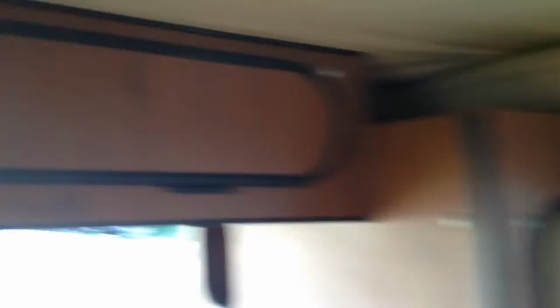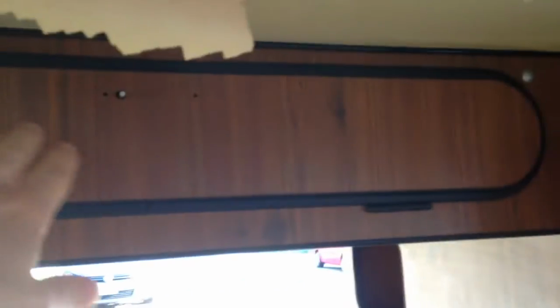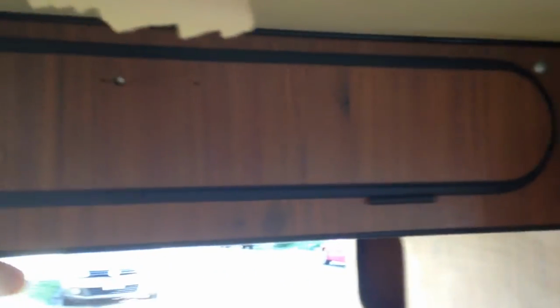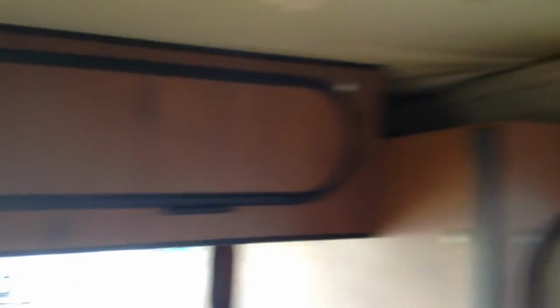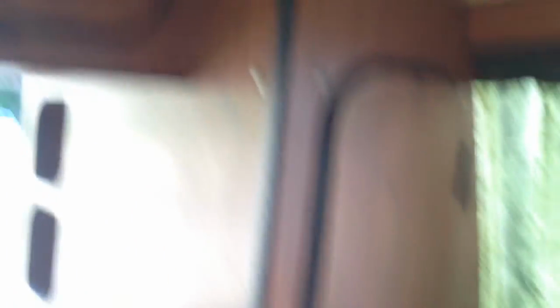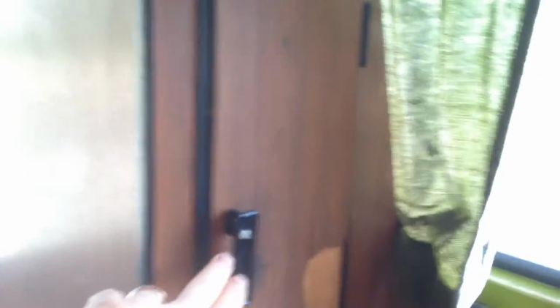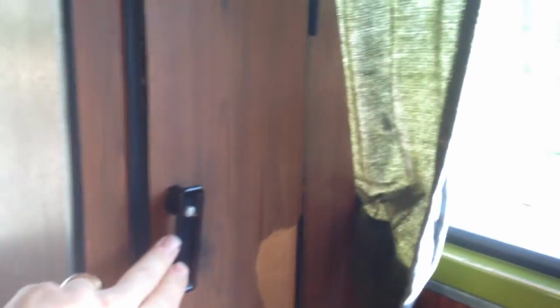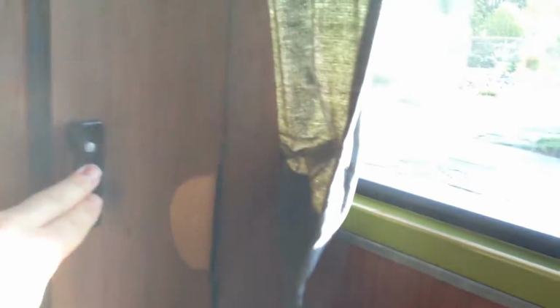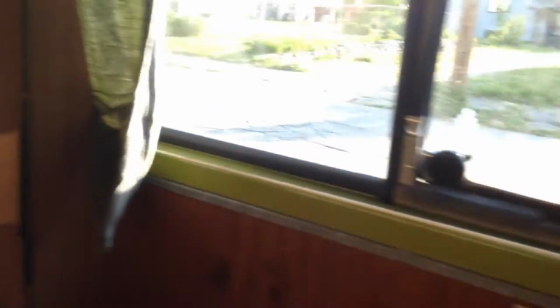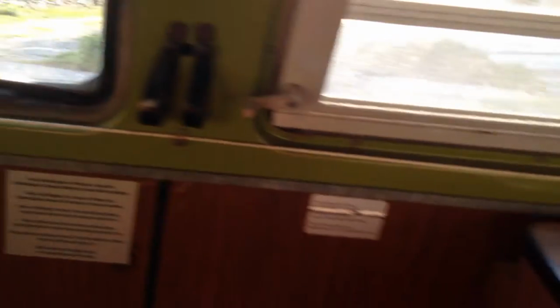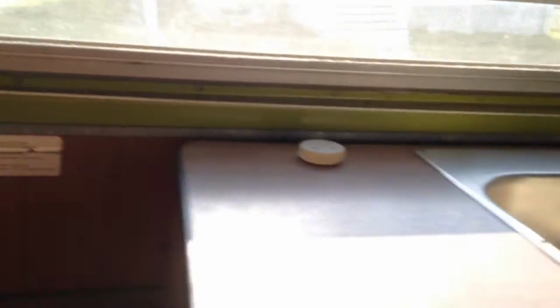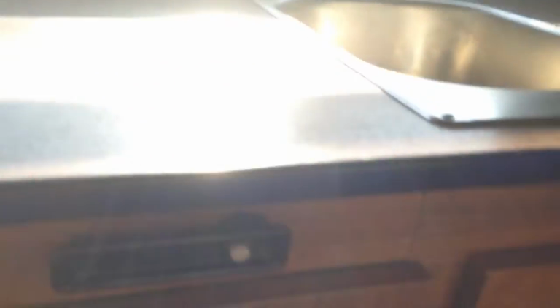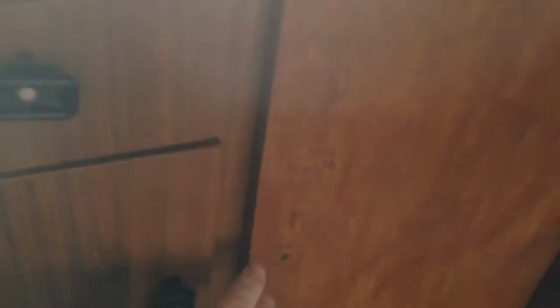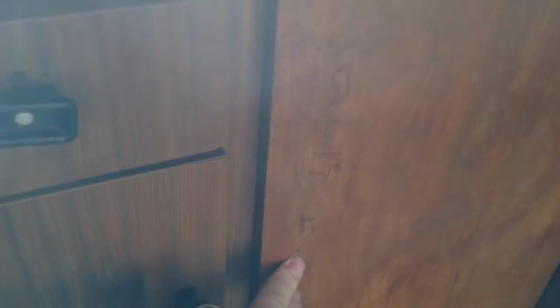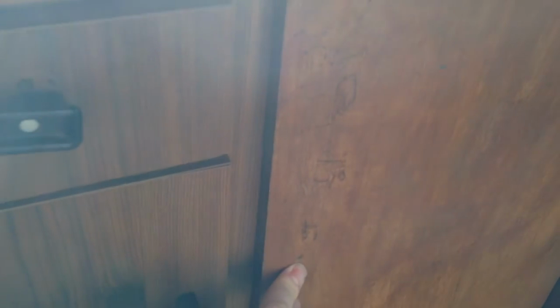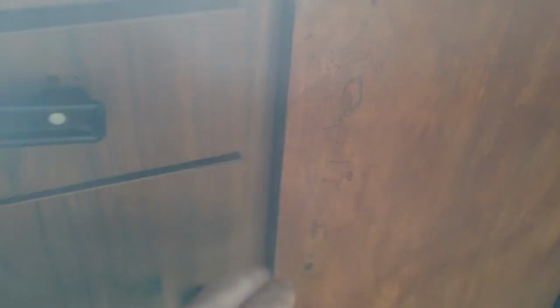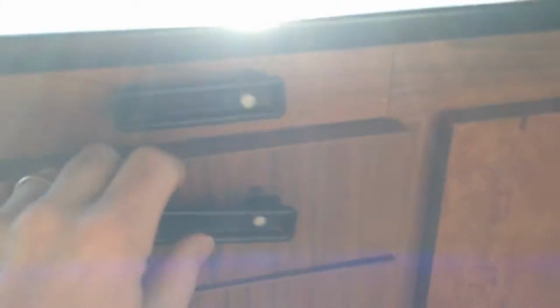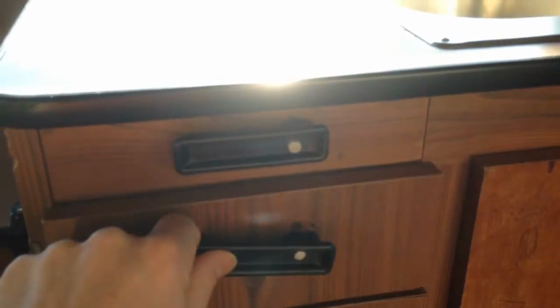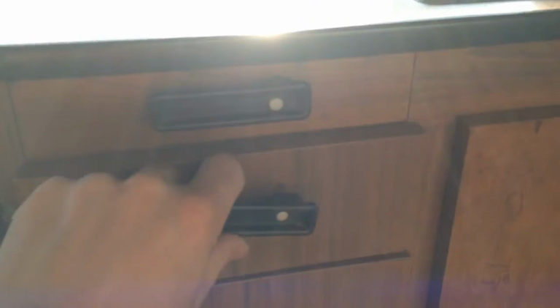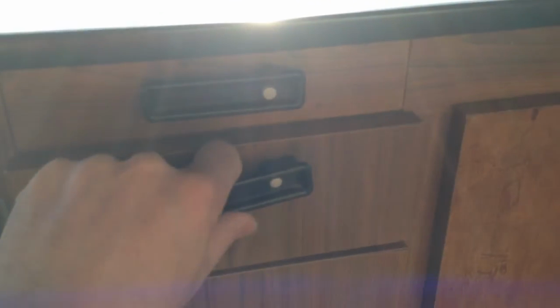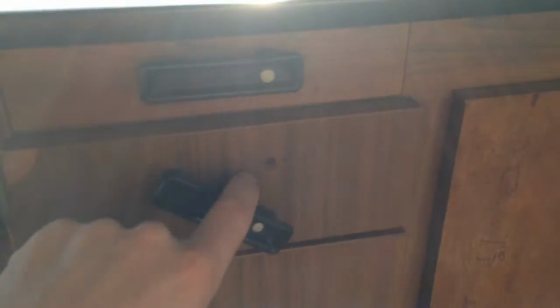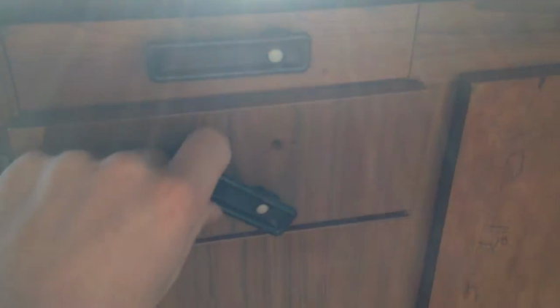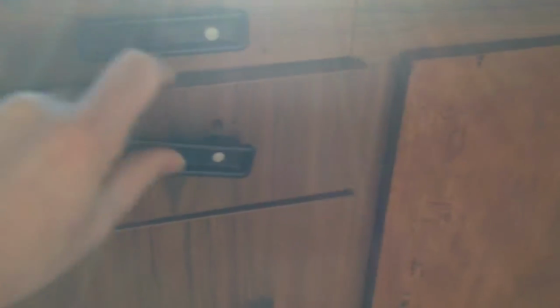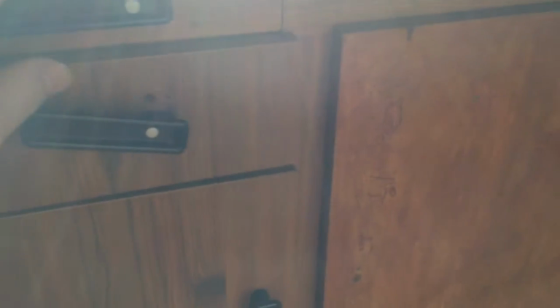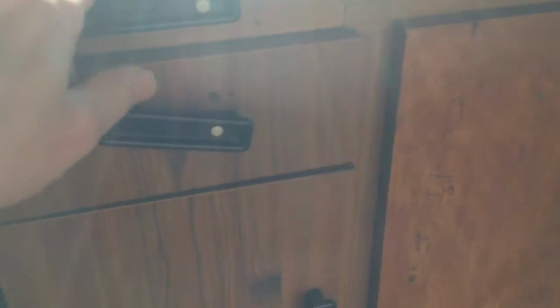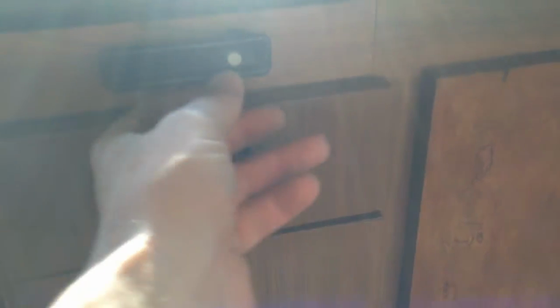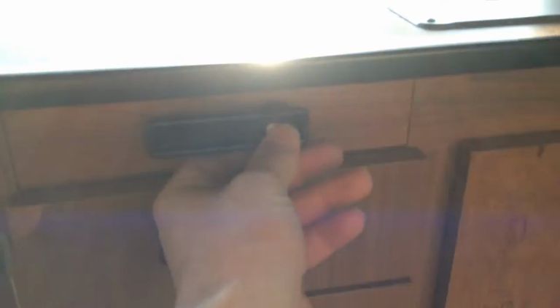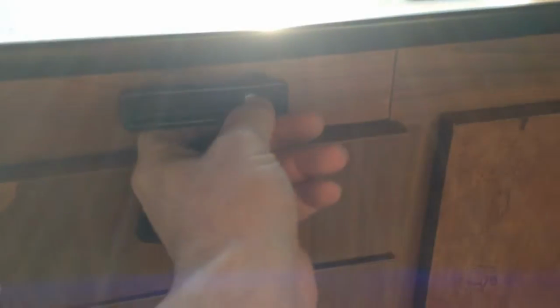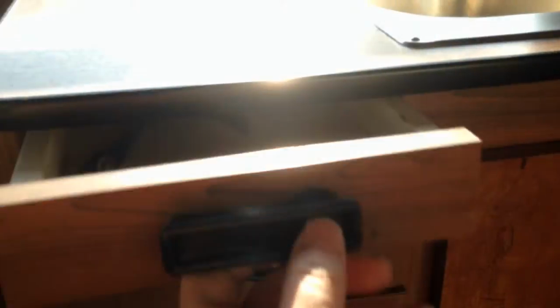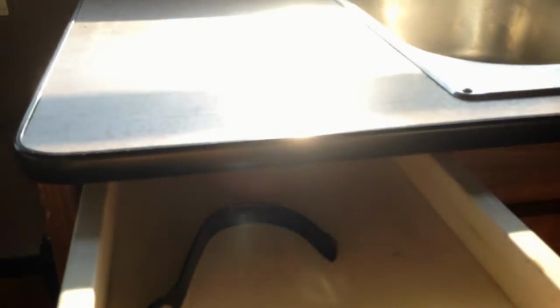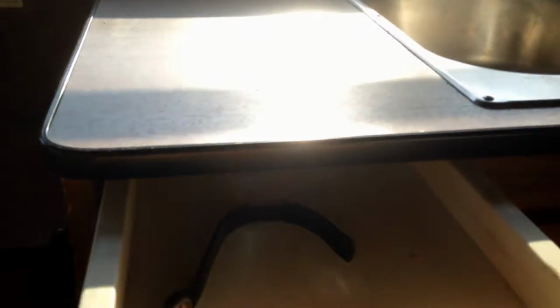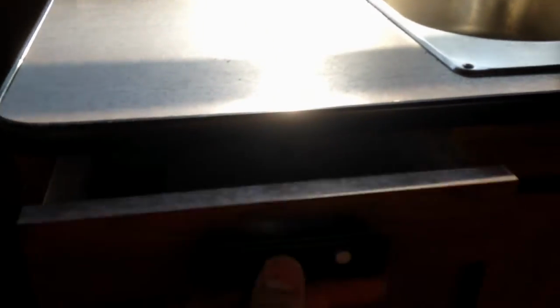I would say to replace four of them. These other ones are okay. The dryer opens and closes nicely.